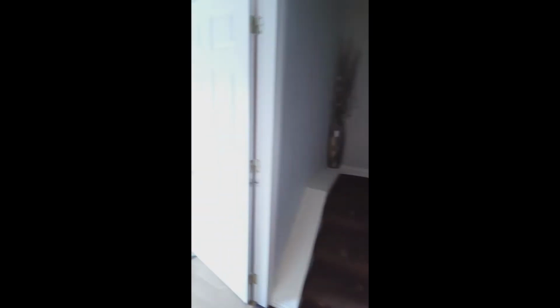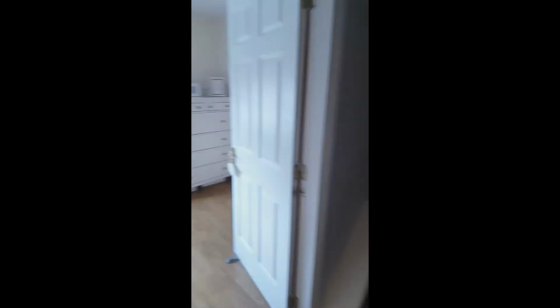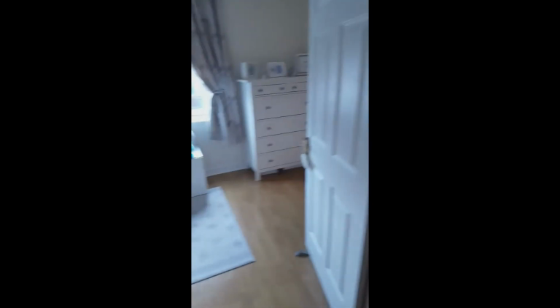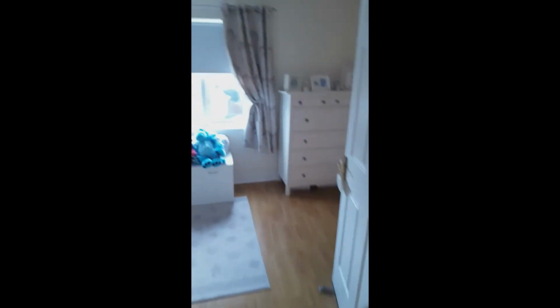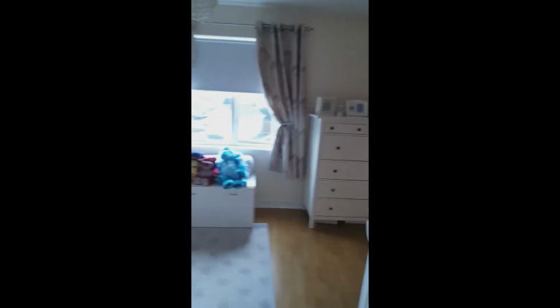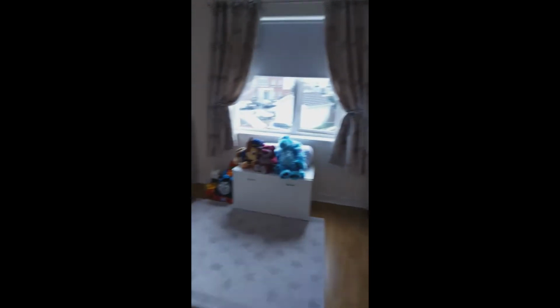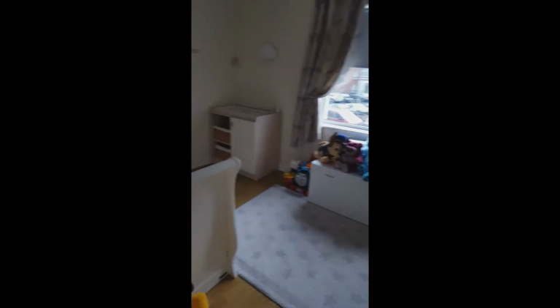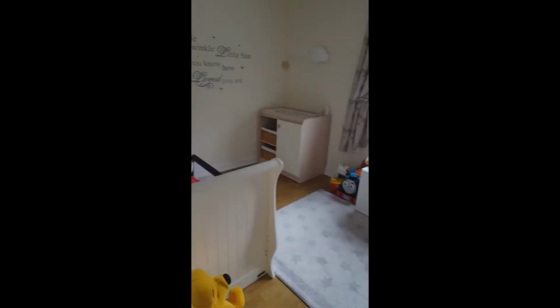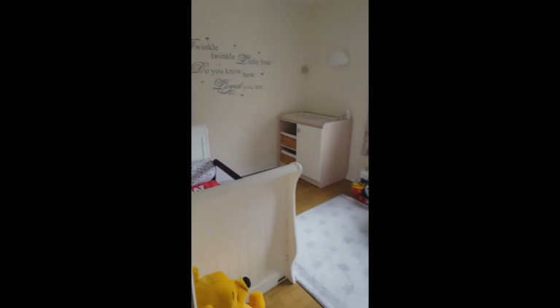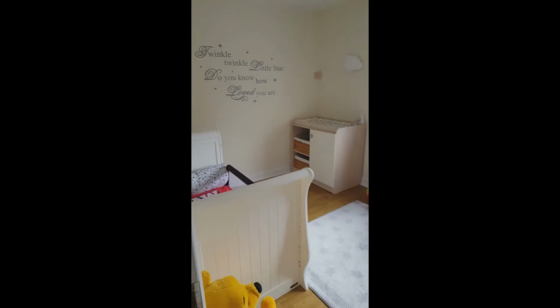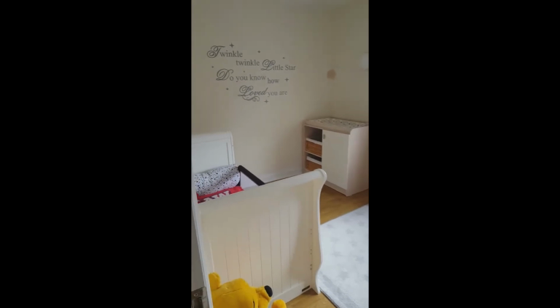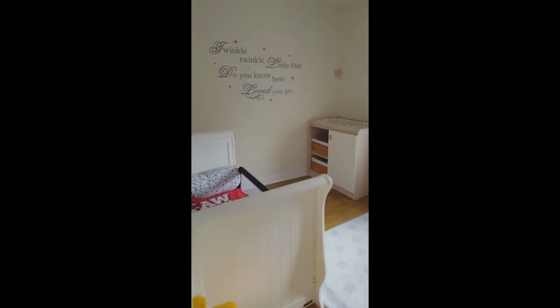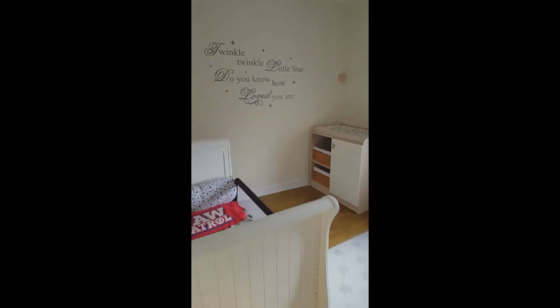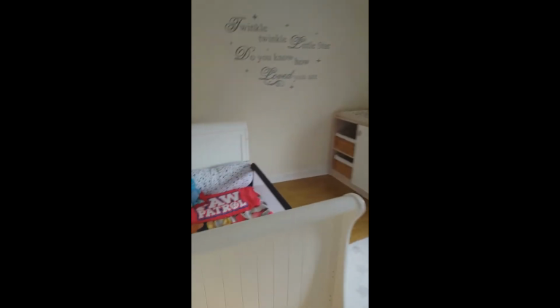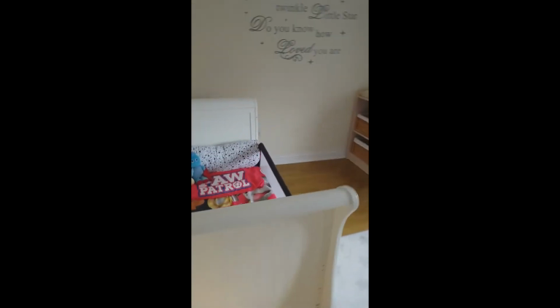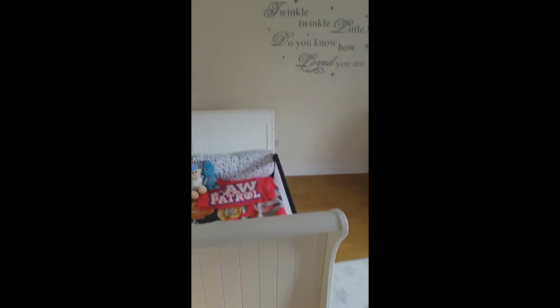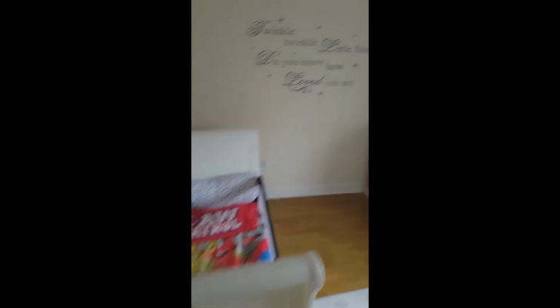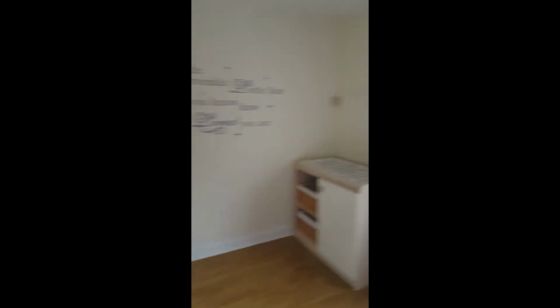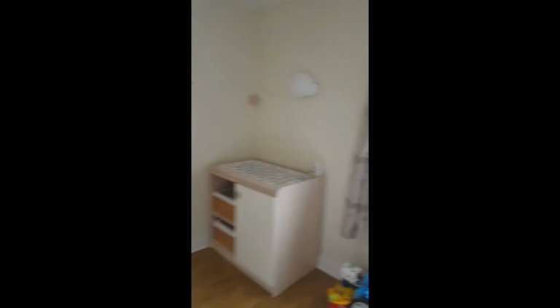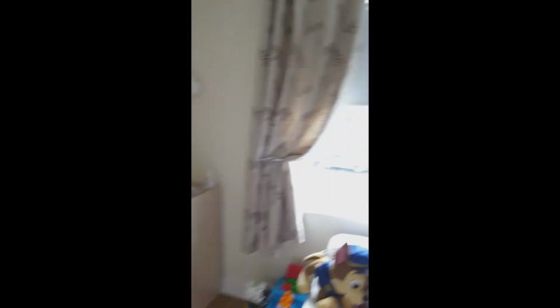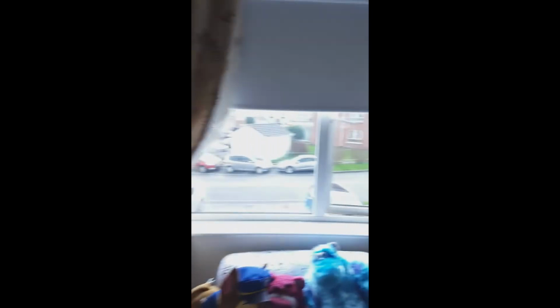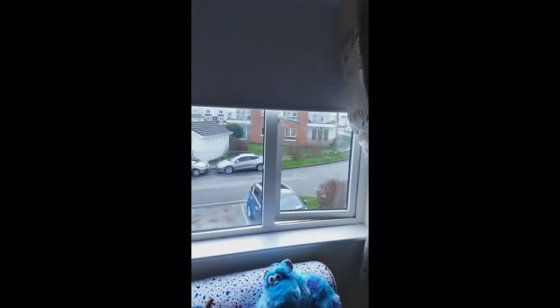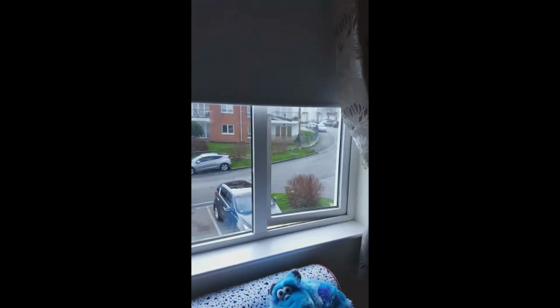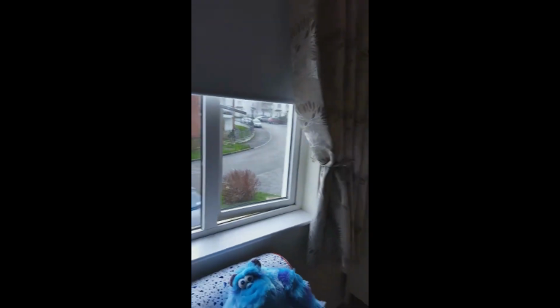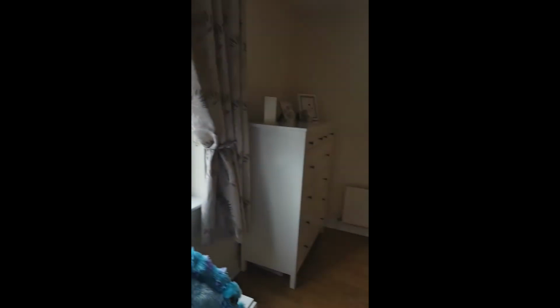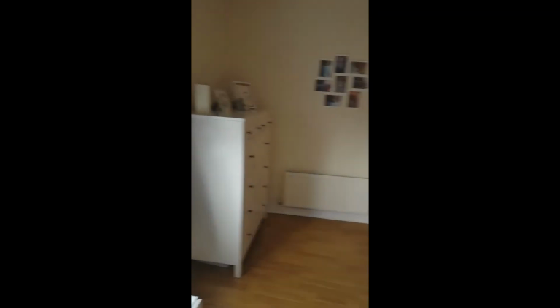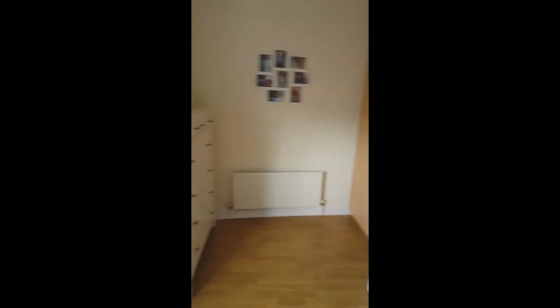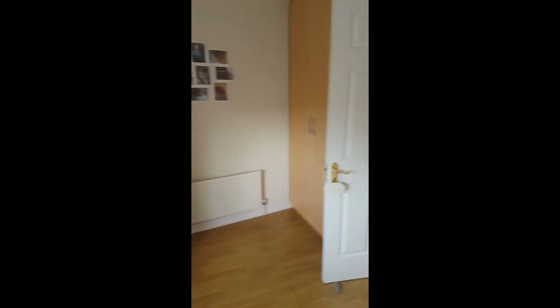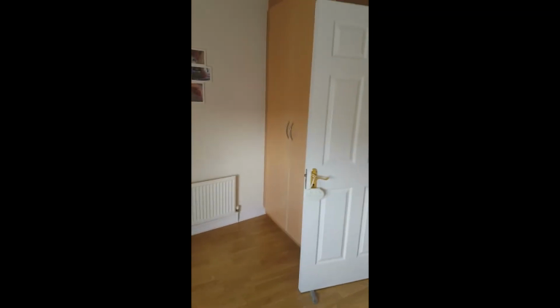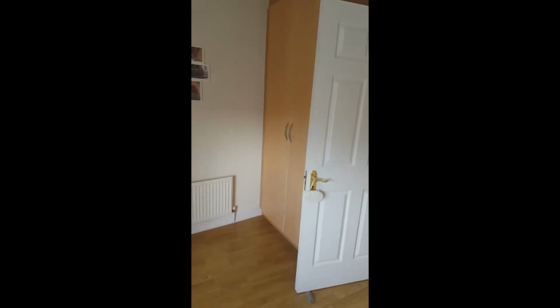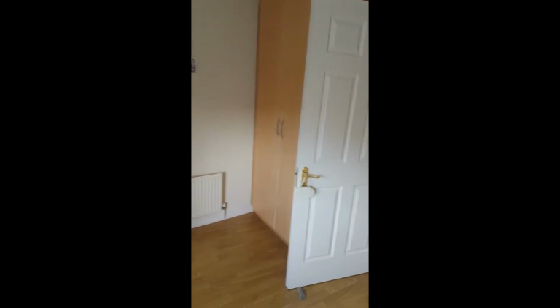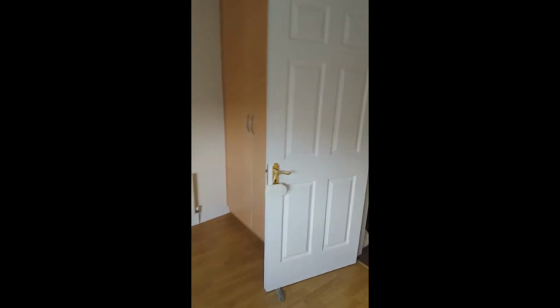Then we're into the second bedroom, which is at the front of the house. We've got wooden flooring and also built-in wardrobes.